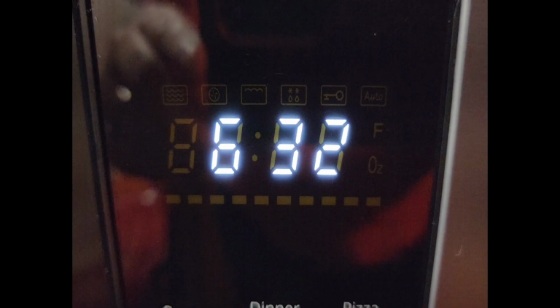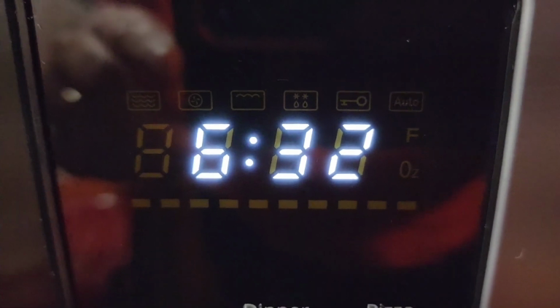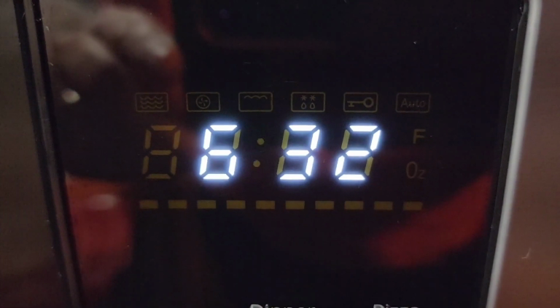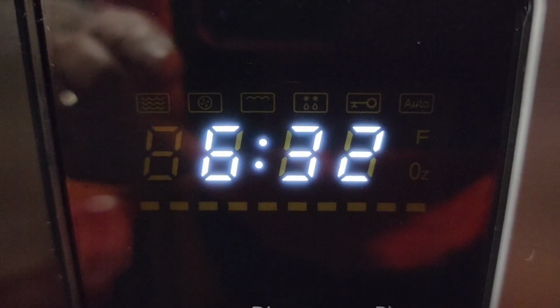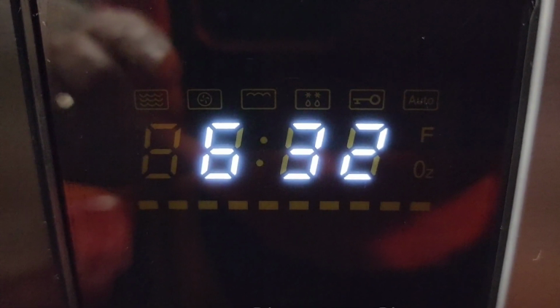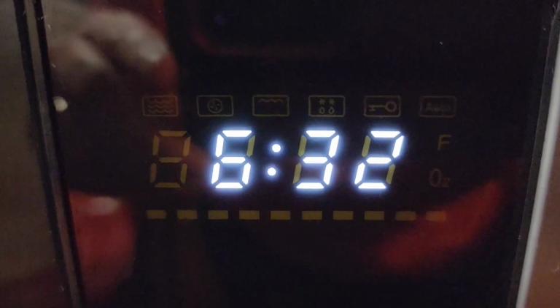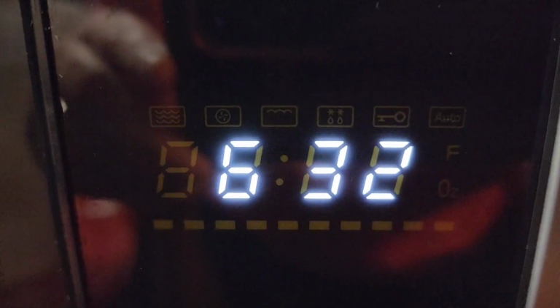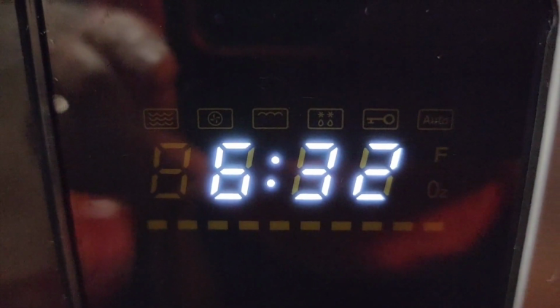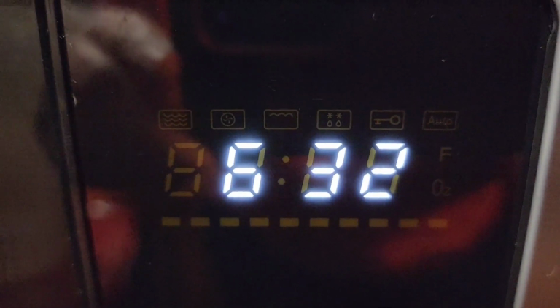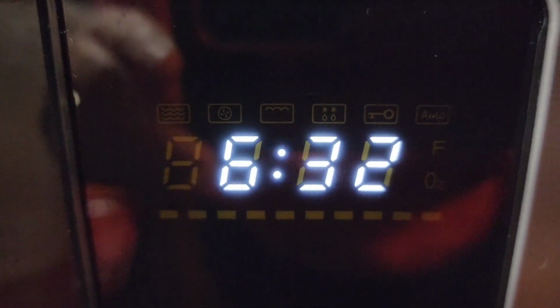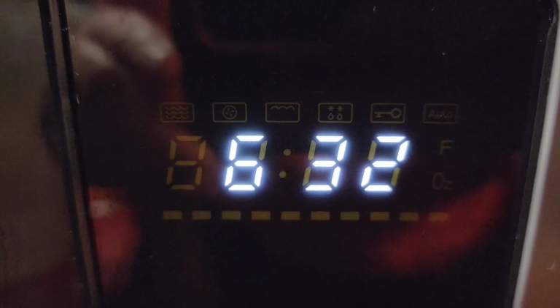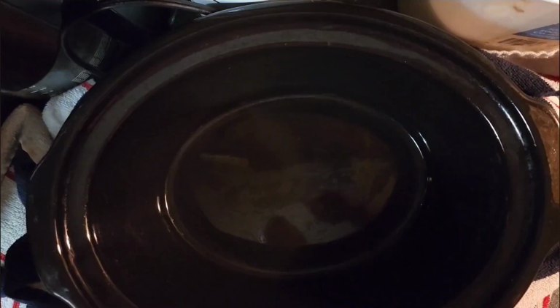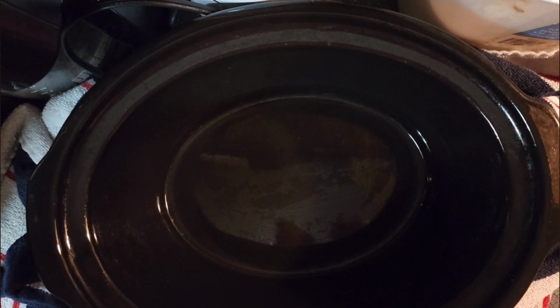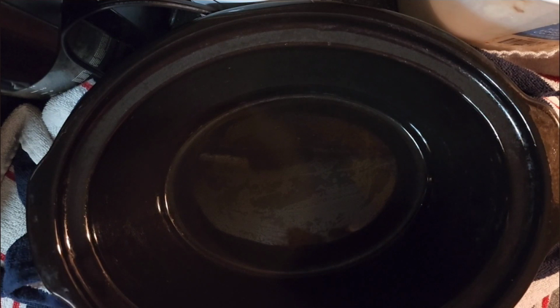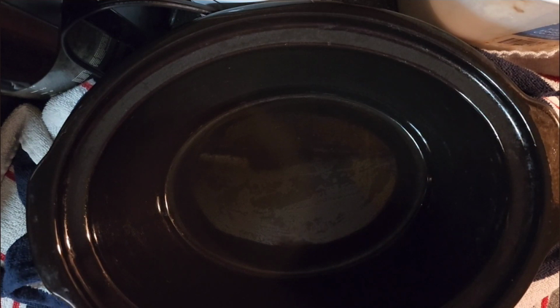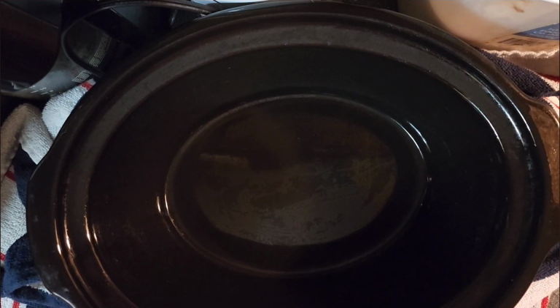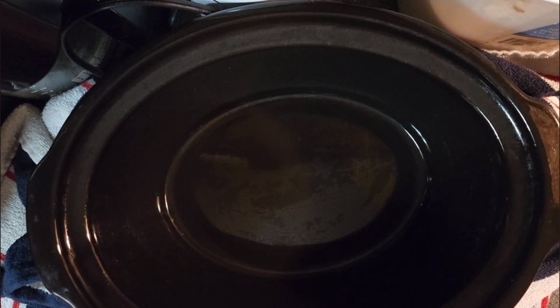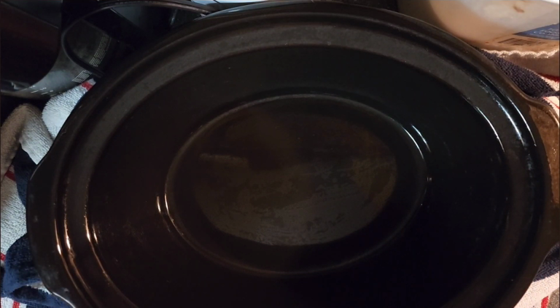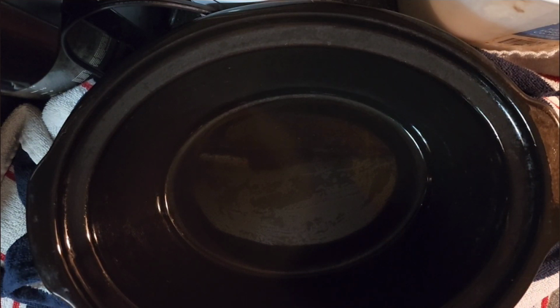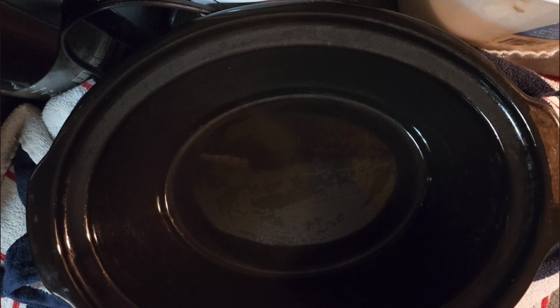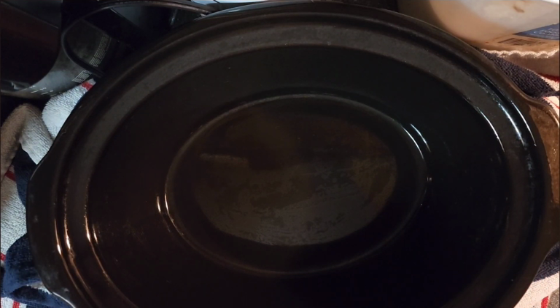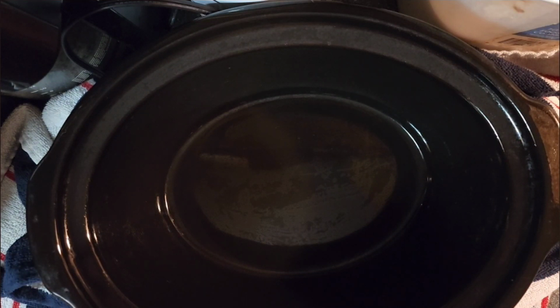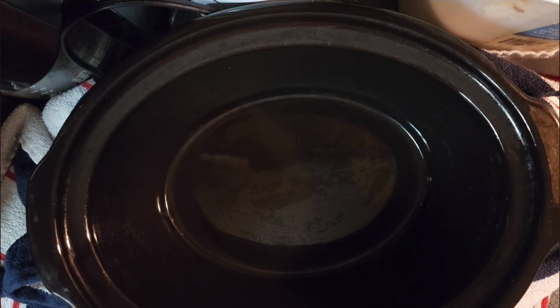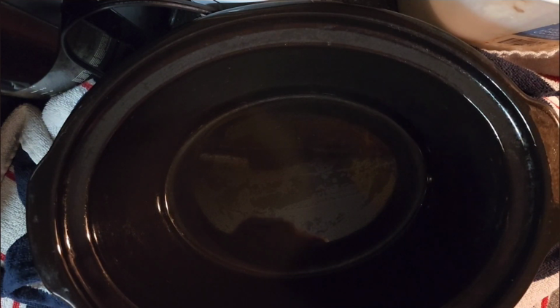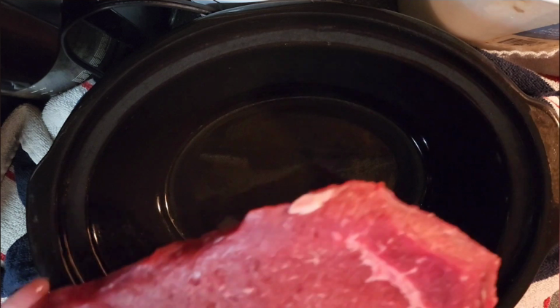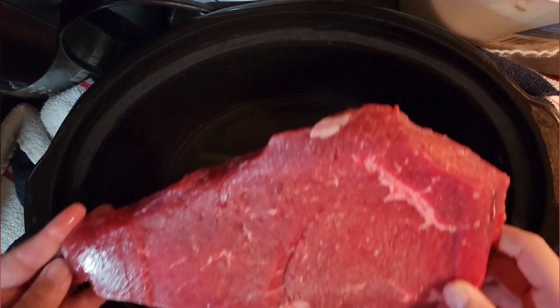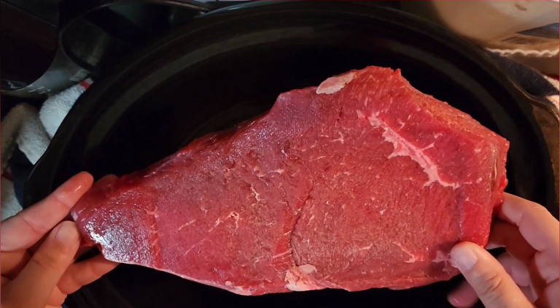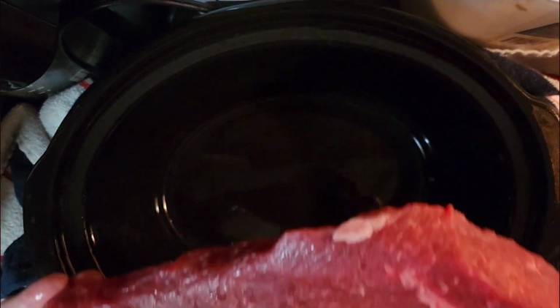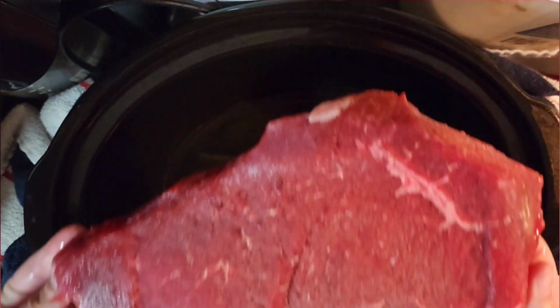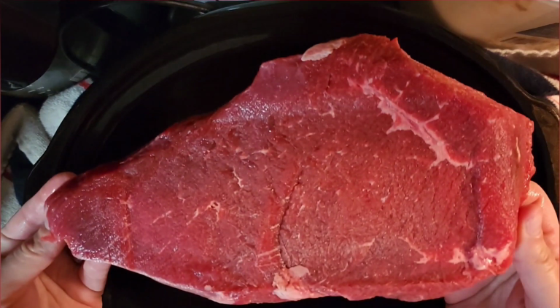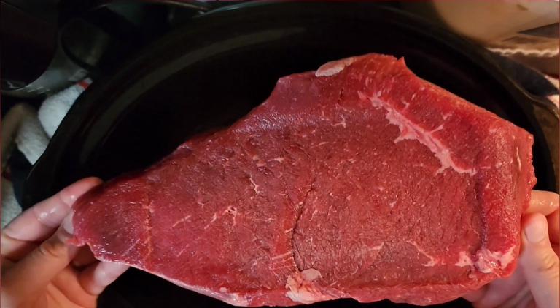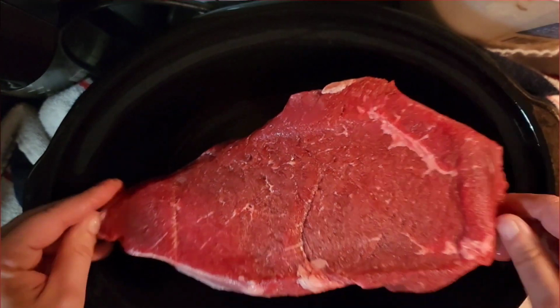Good morning everyone, it is 6:32 a.m. and I'm going to start off with a crockpot recipe. I started it in the morning so we can eat later on tonight, about five or six o'clock.